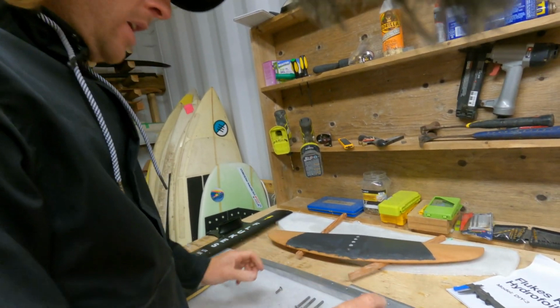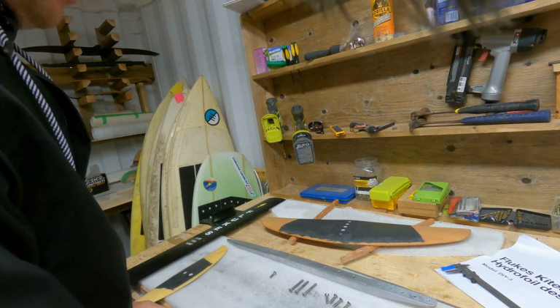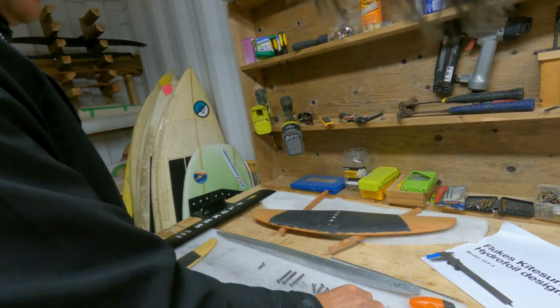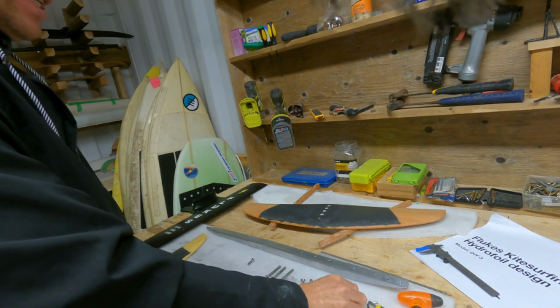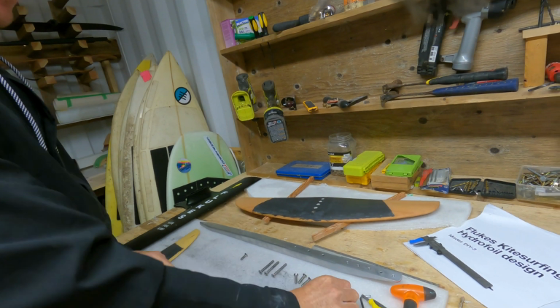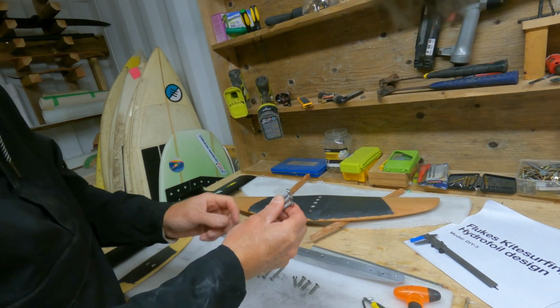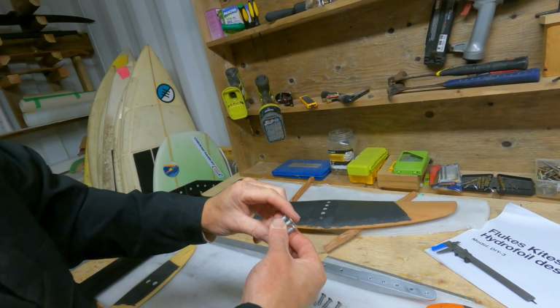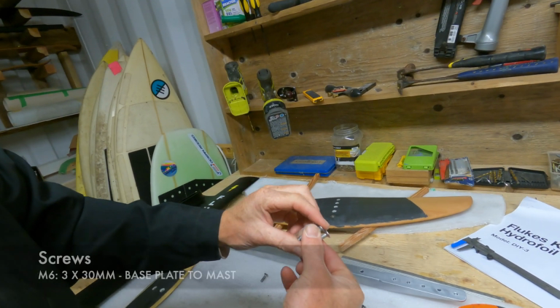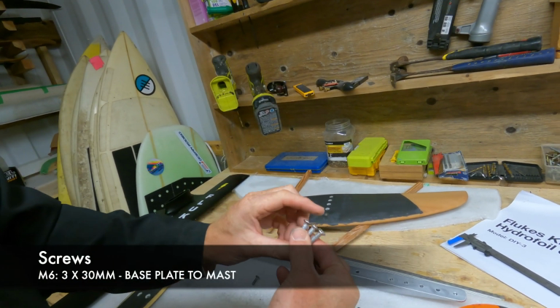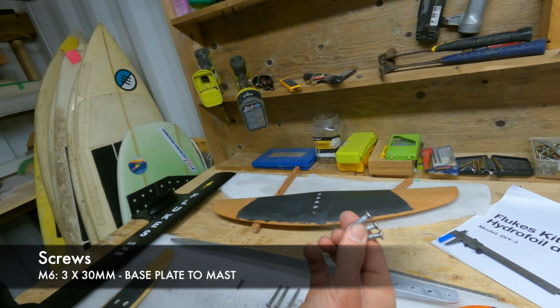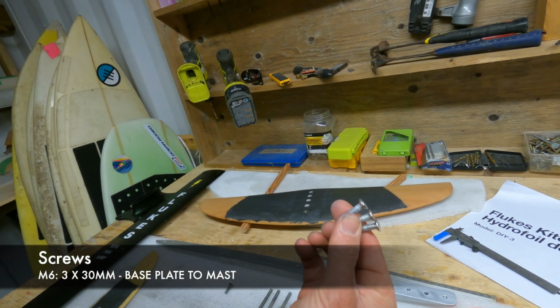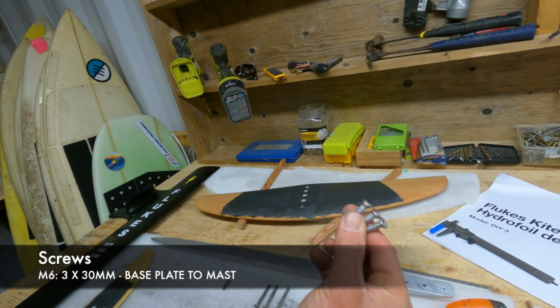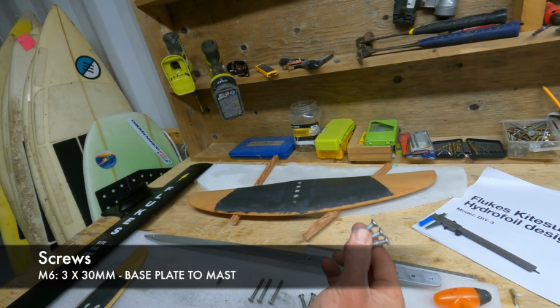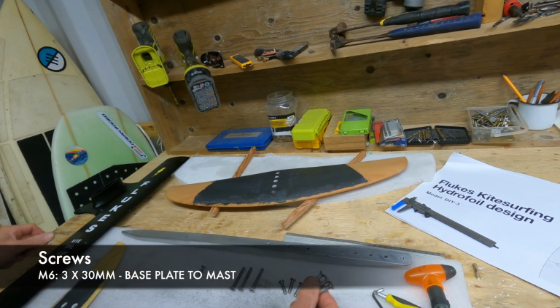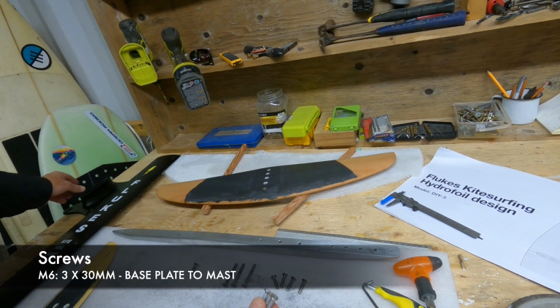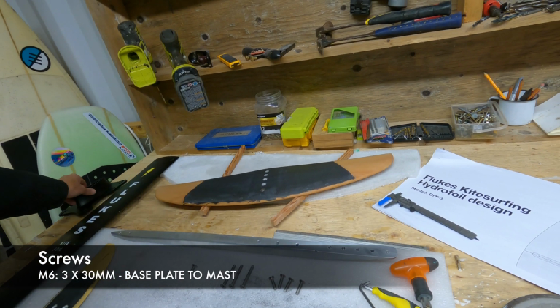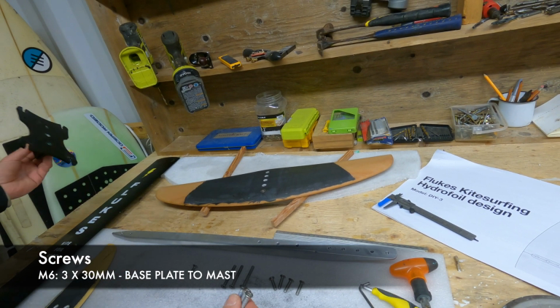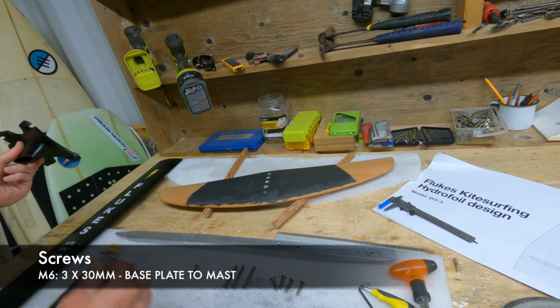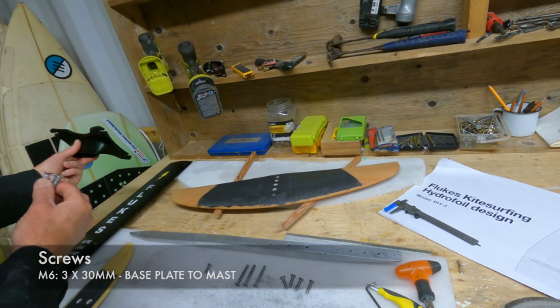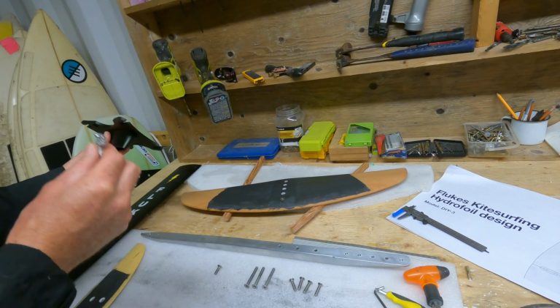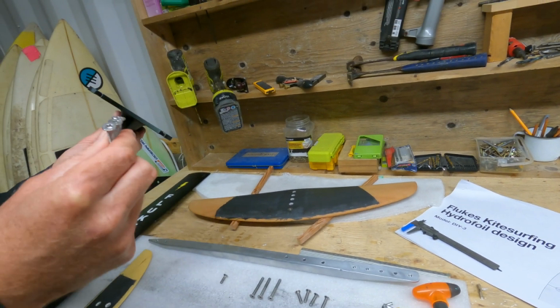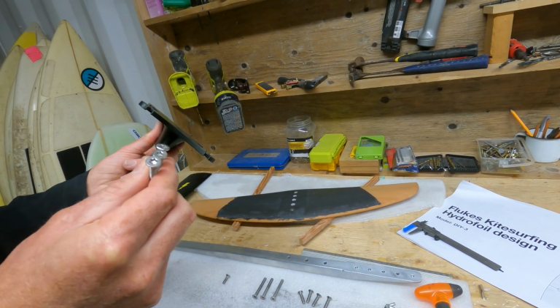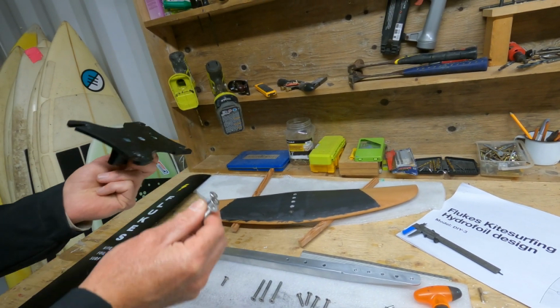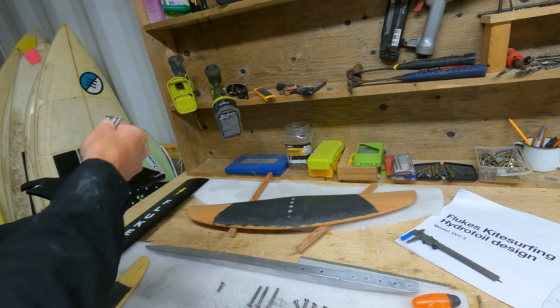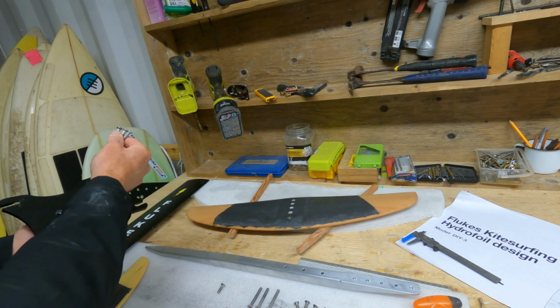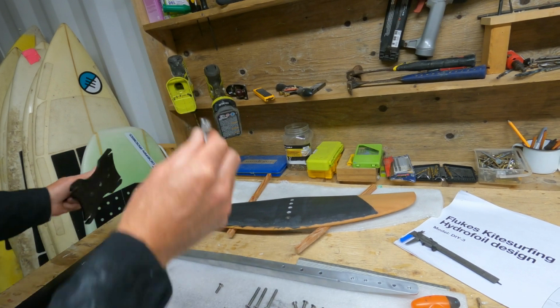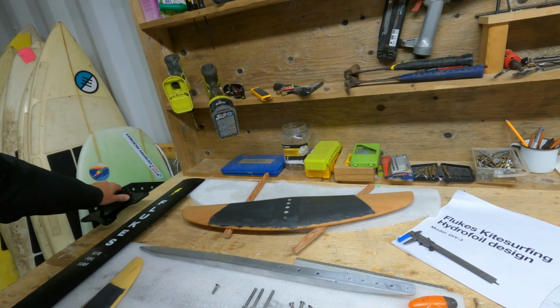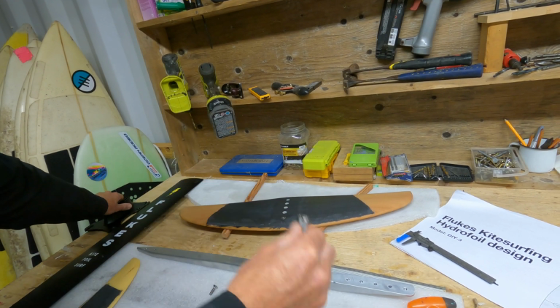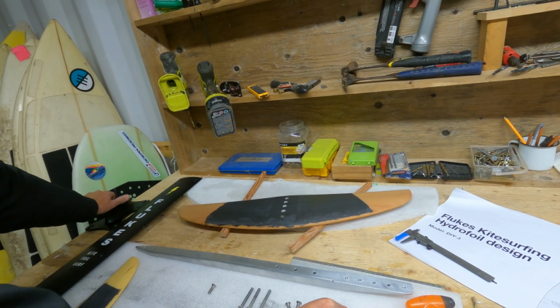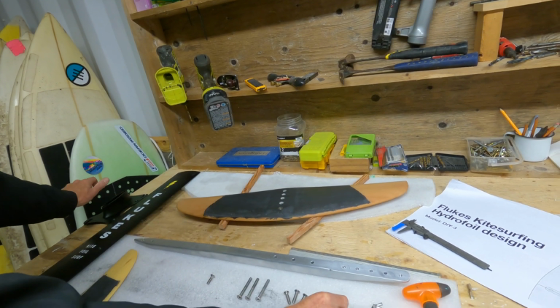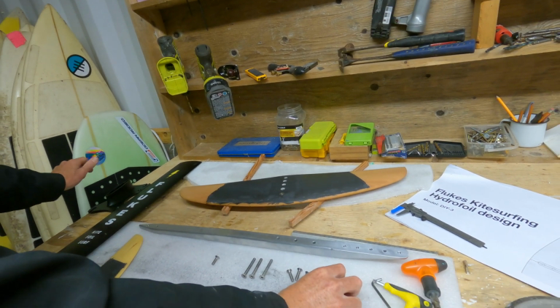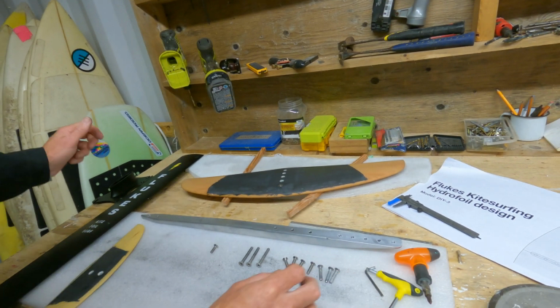We also have three 30mm screws. These actually connect the base plate to the mast — they come with the kit to make that connection.